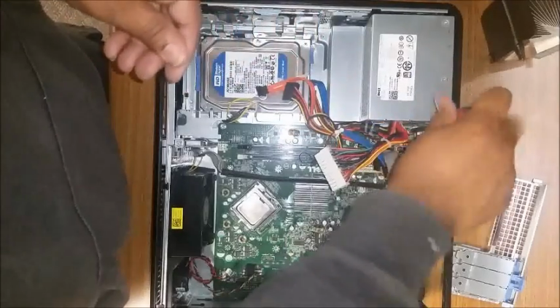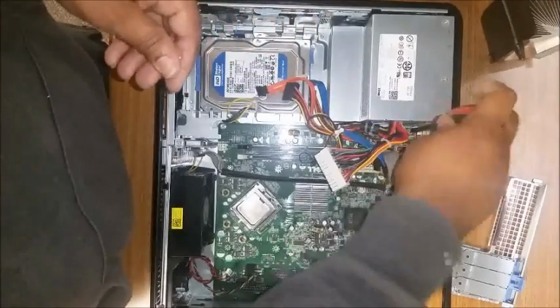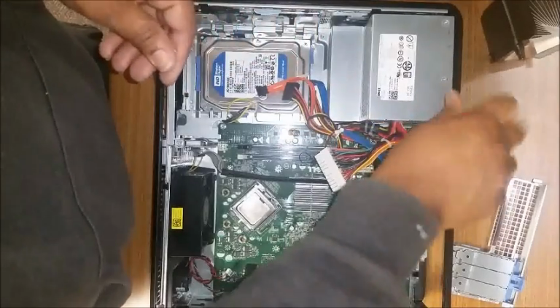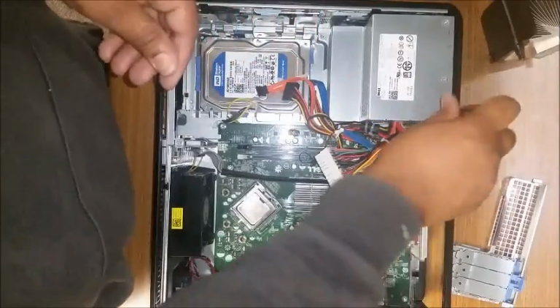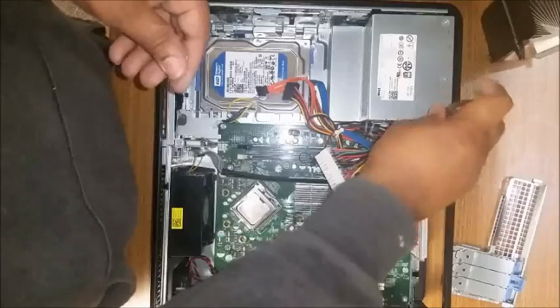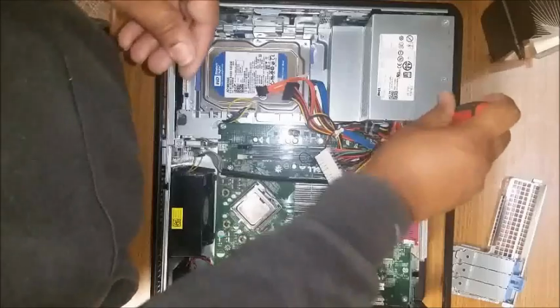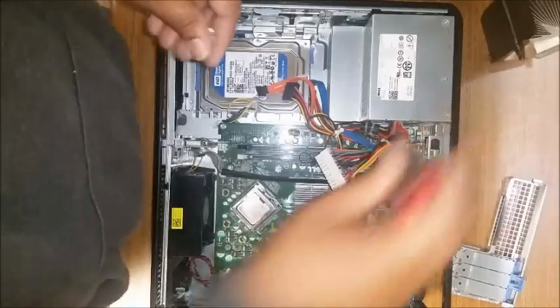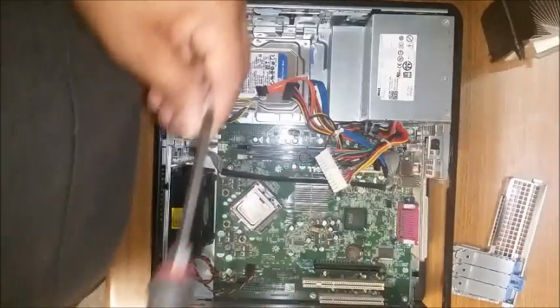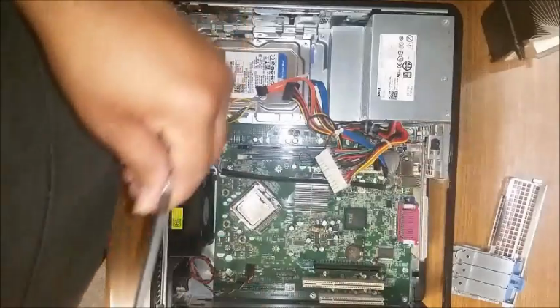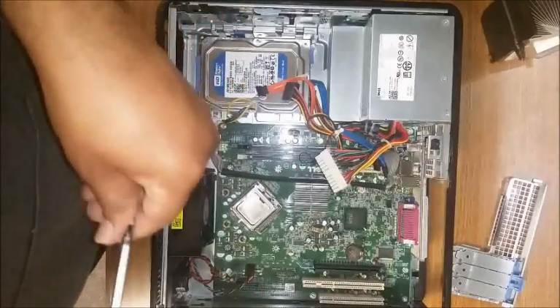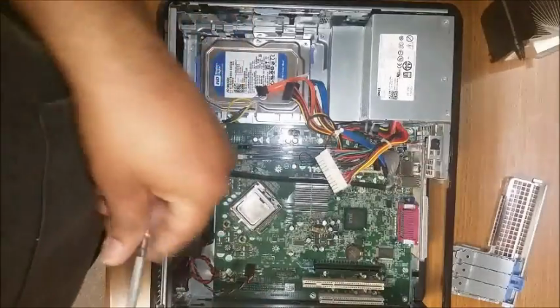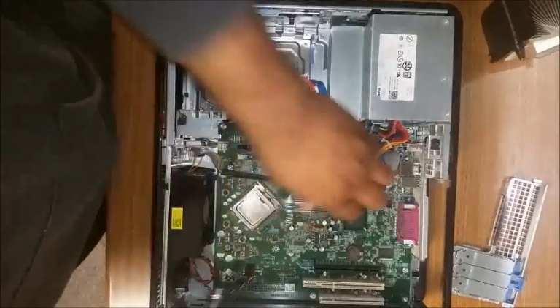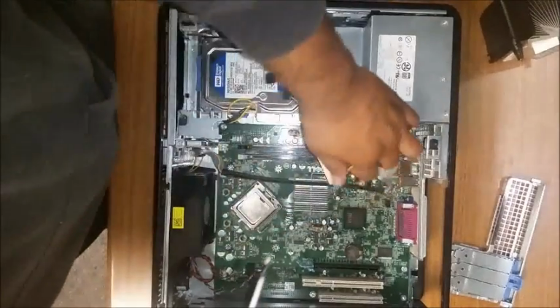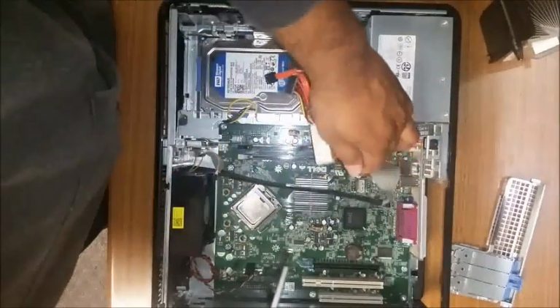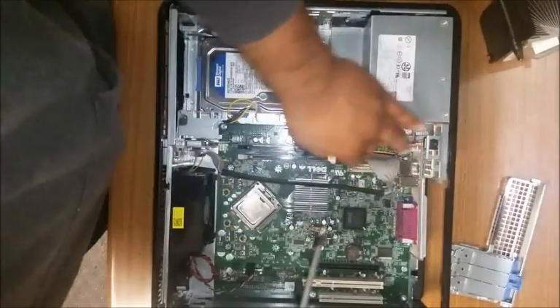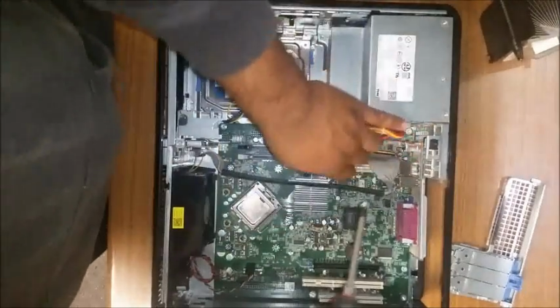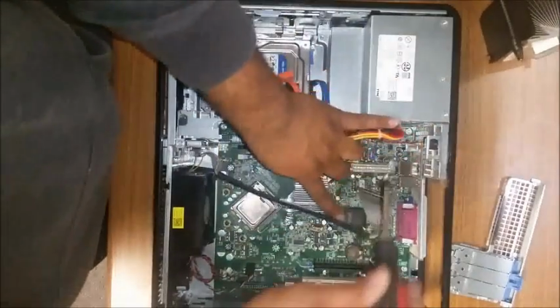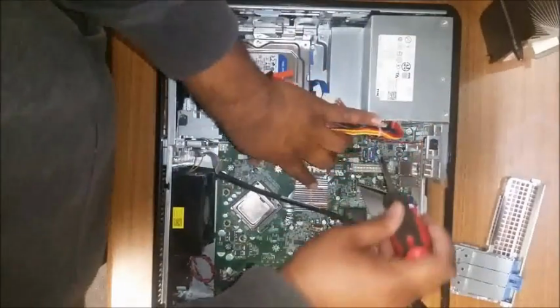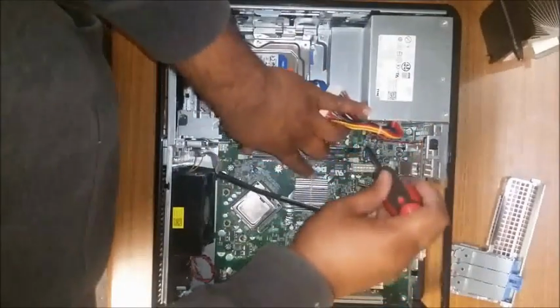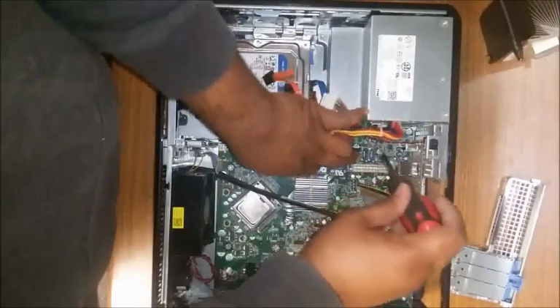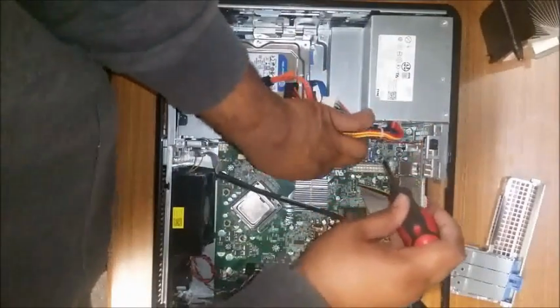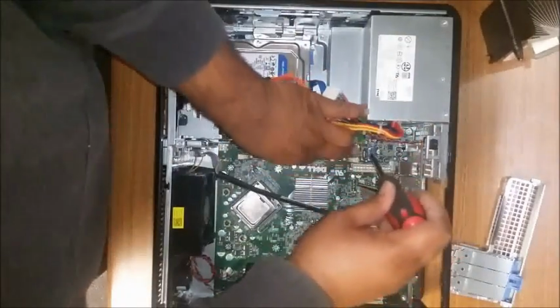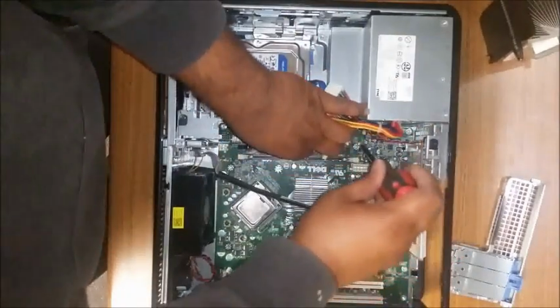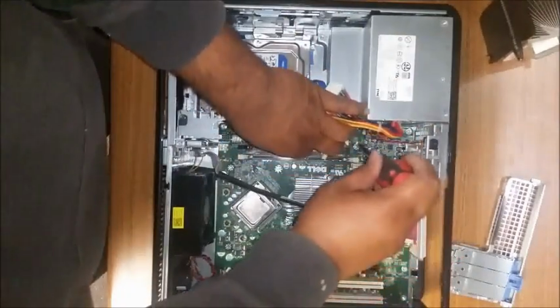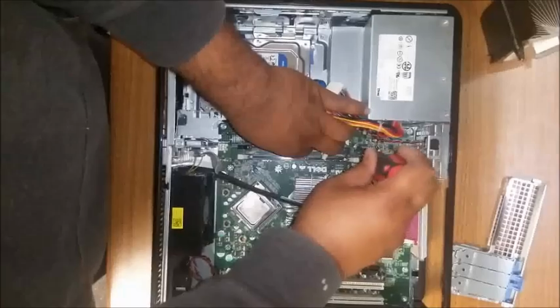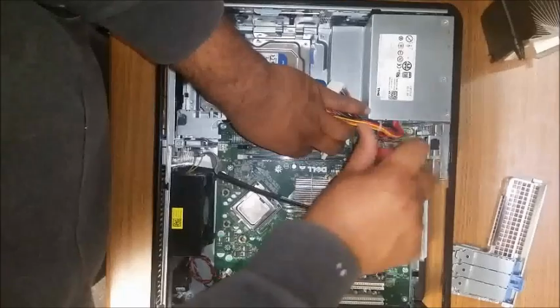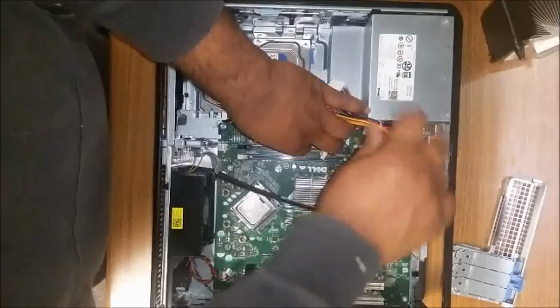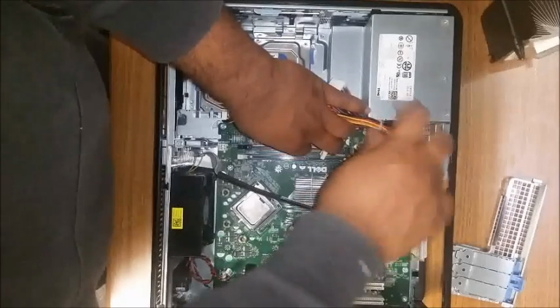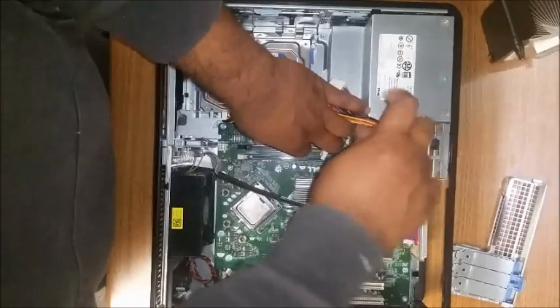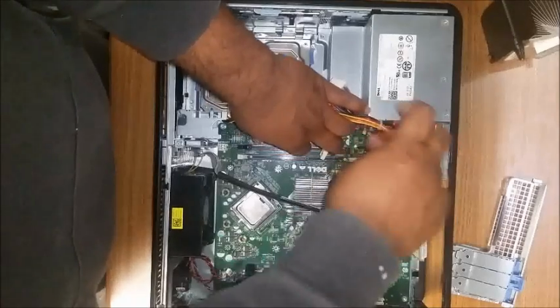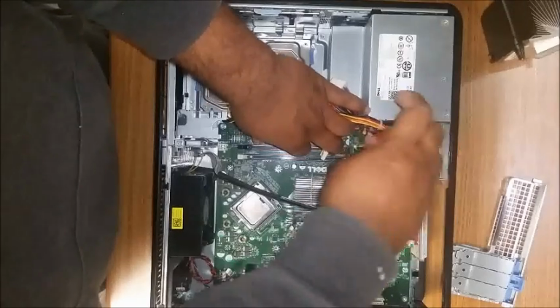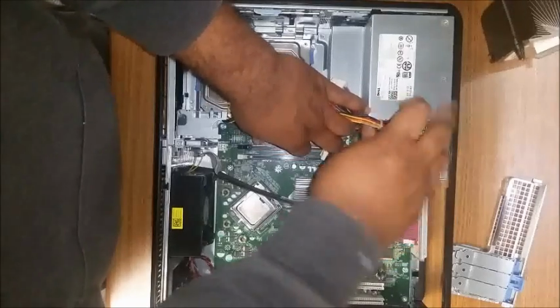Make sure all the screws are screwed in. There's always one behind the memory — it's kind of hard to see sometimes.